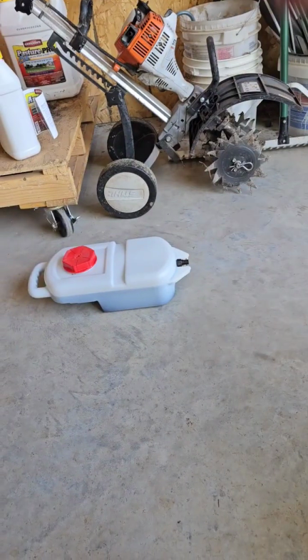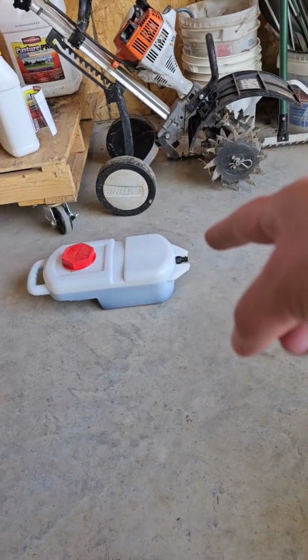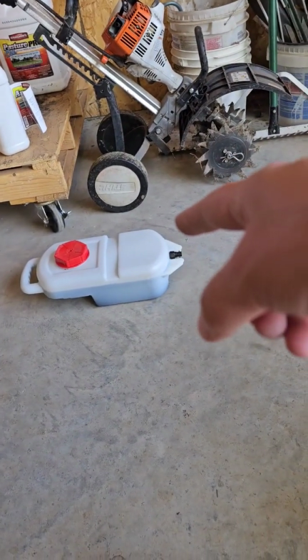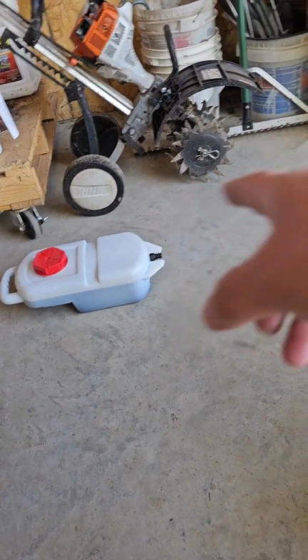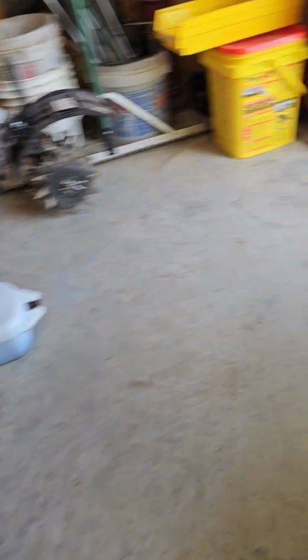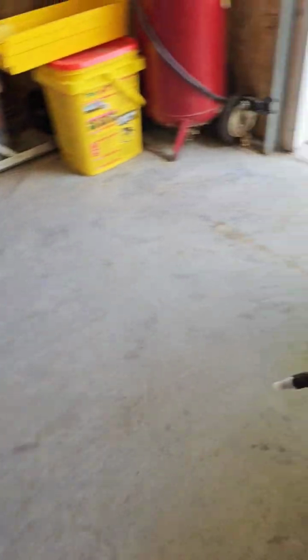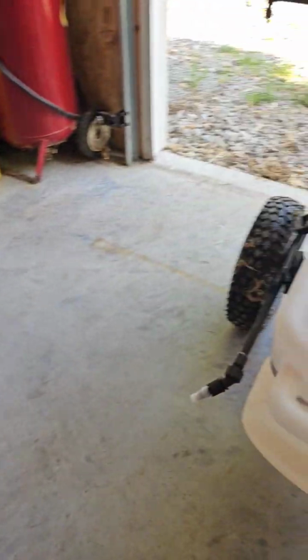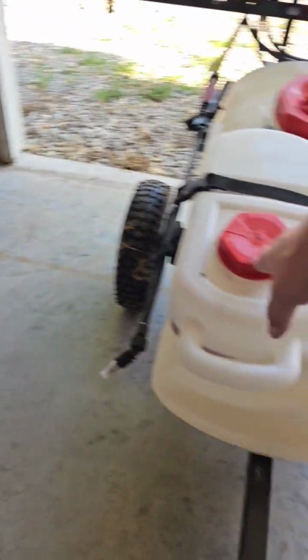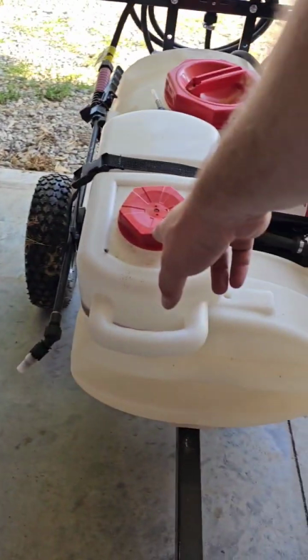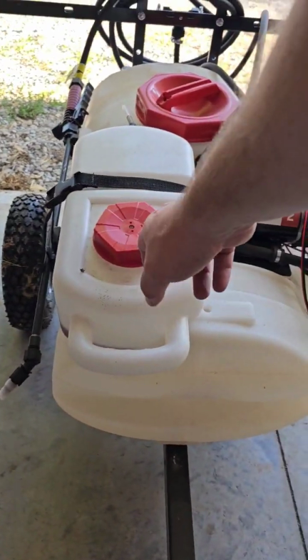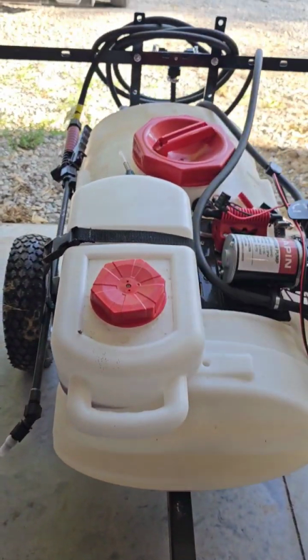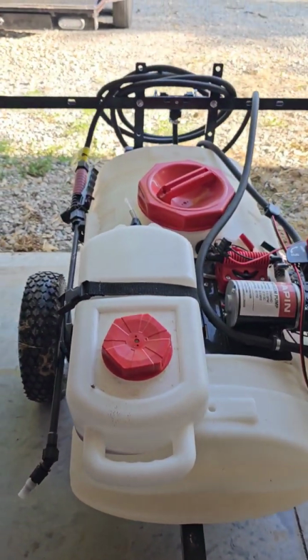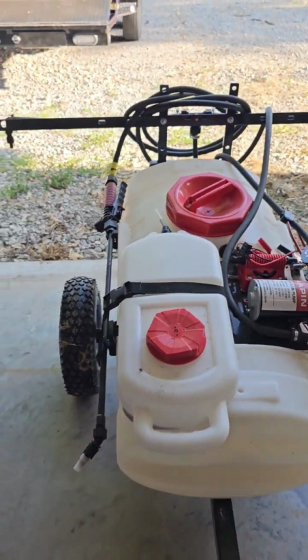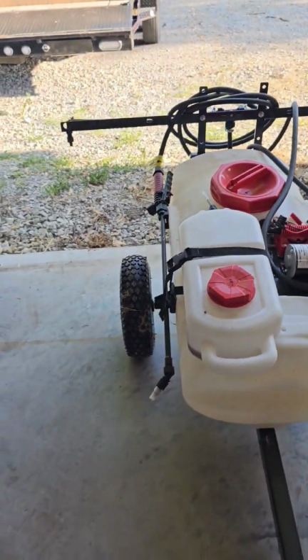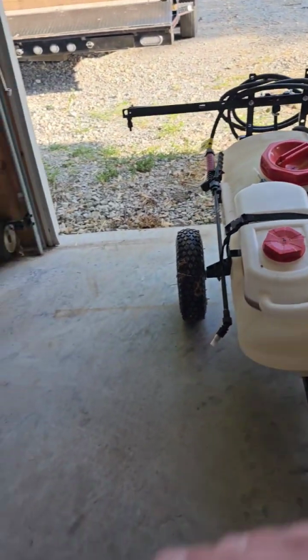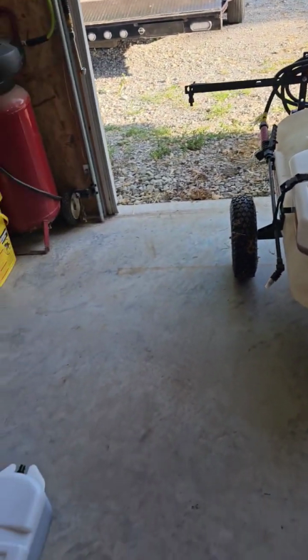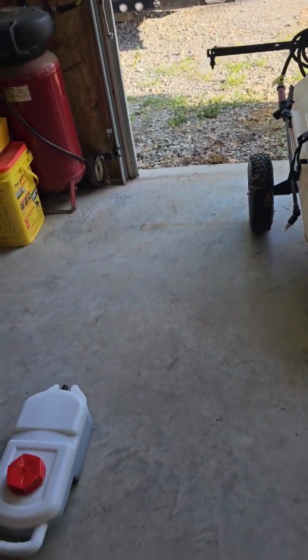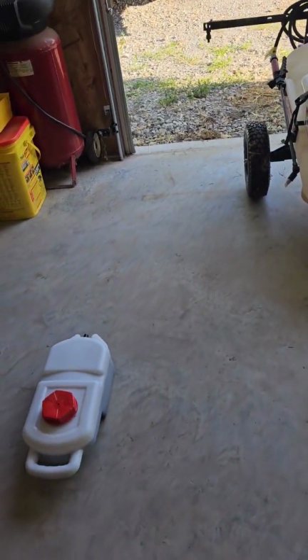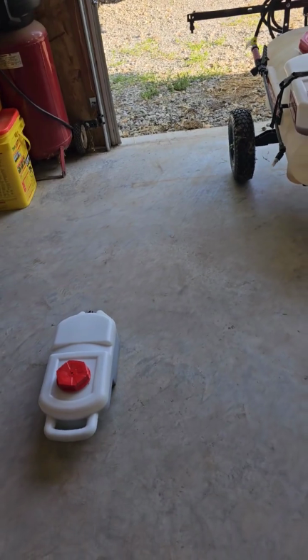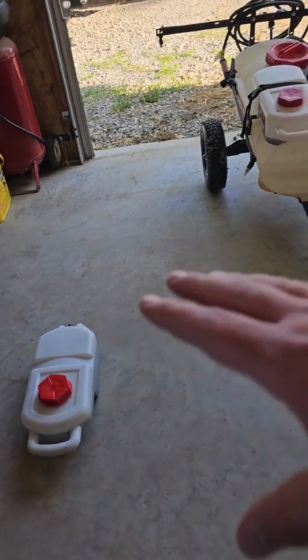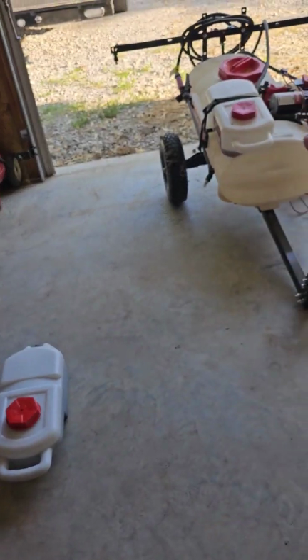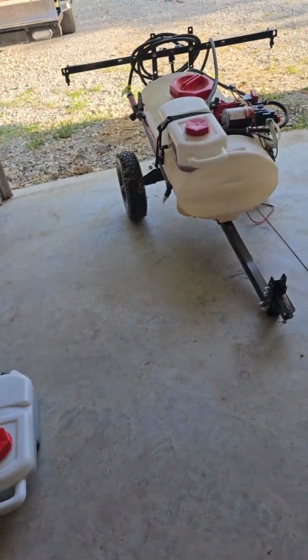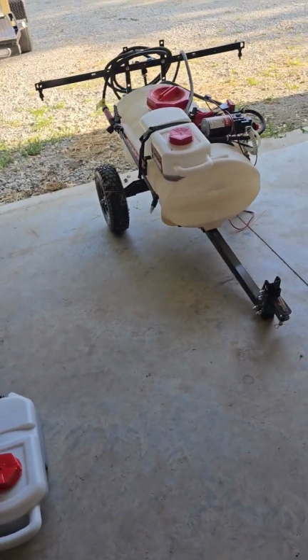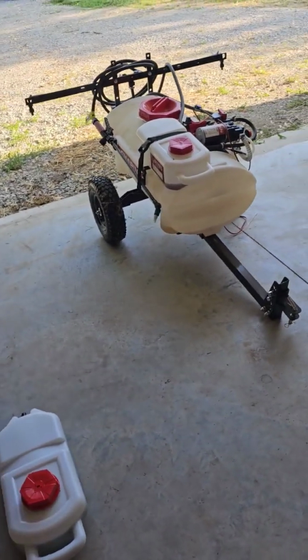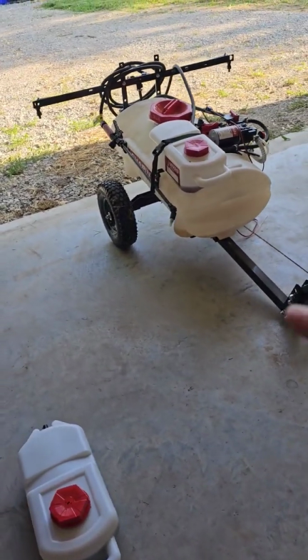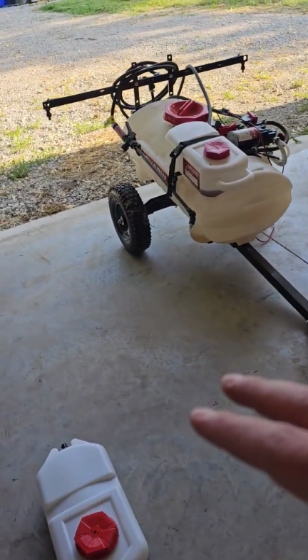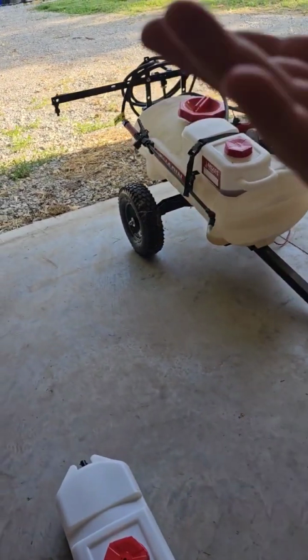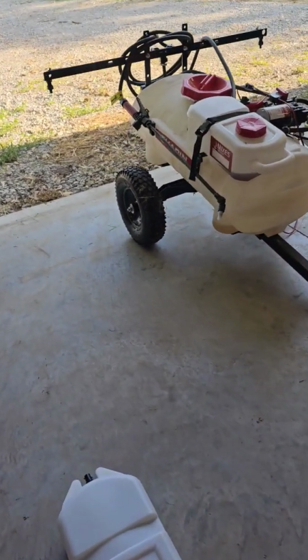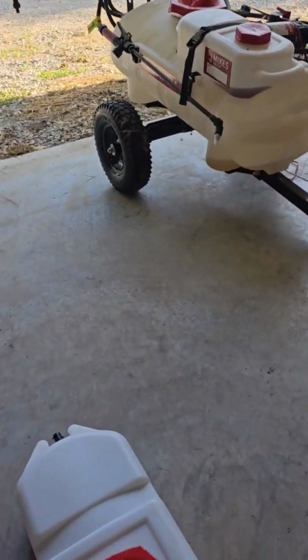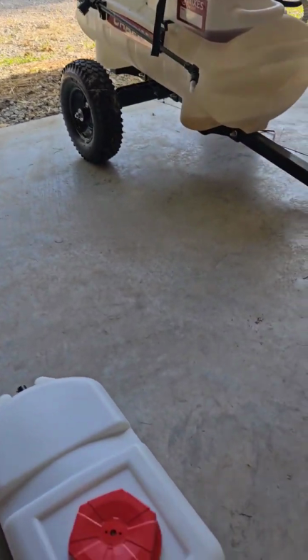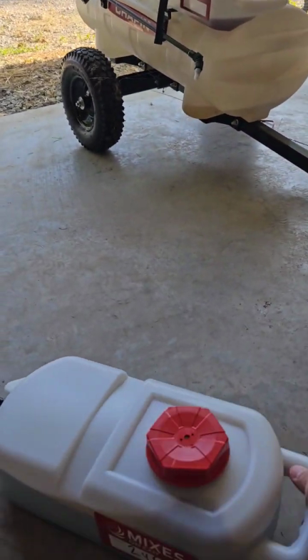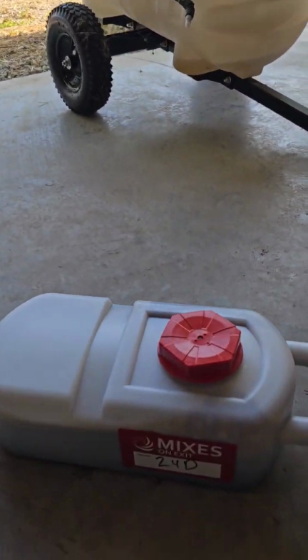I've got some 2,4-D here and I'm going to change that out with the liquid fertilizer I had on here. I'm just going to show you how quick it is to do this. It's very simple and very easy to do.